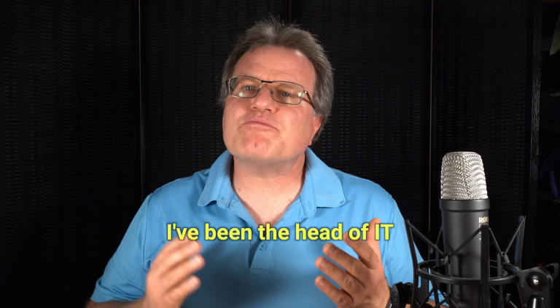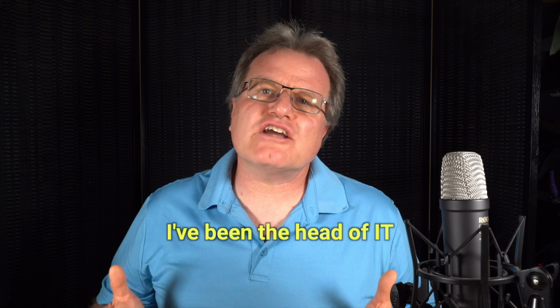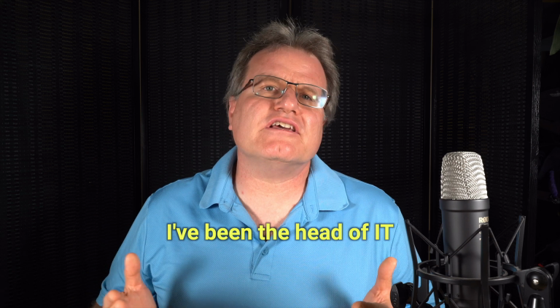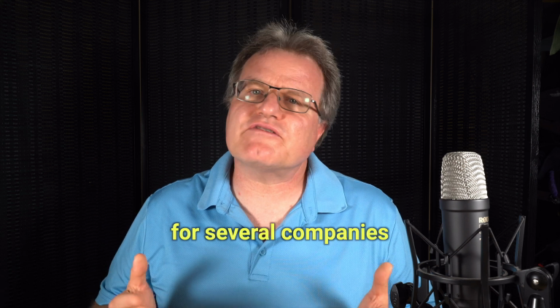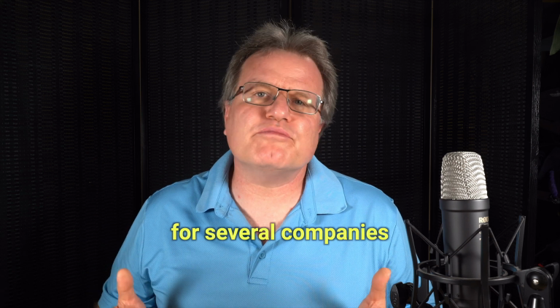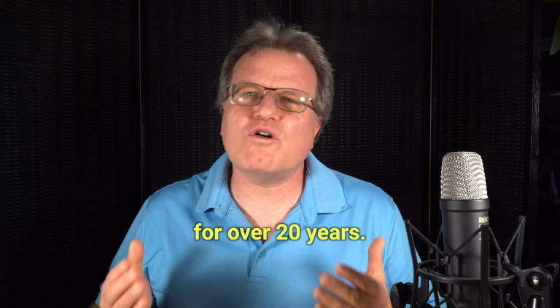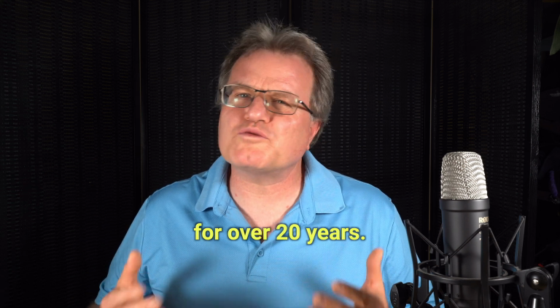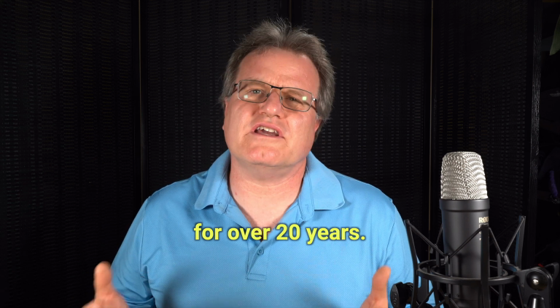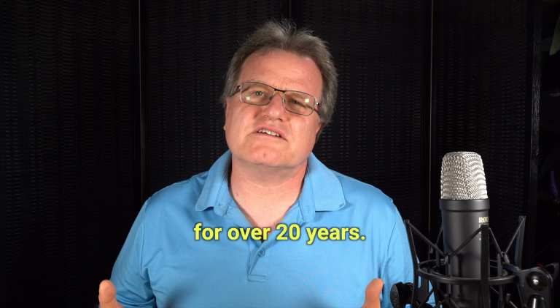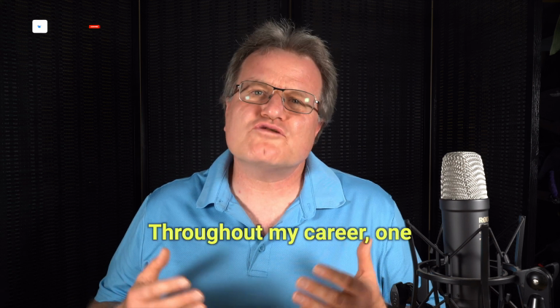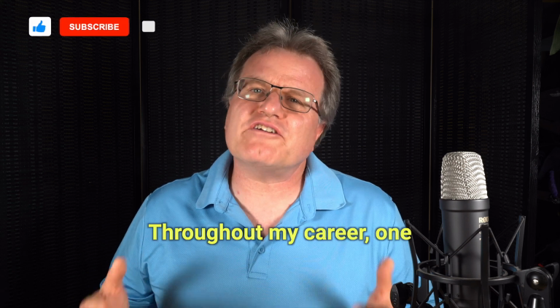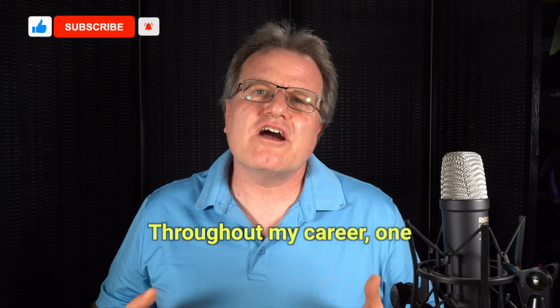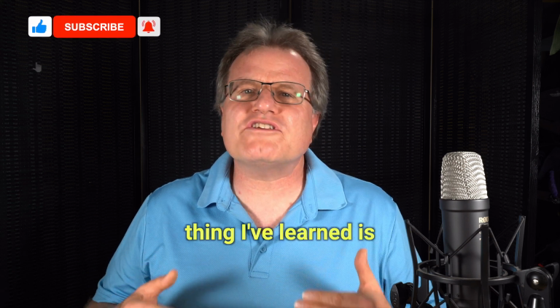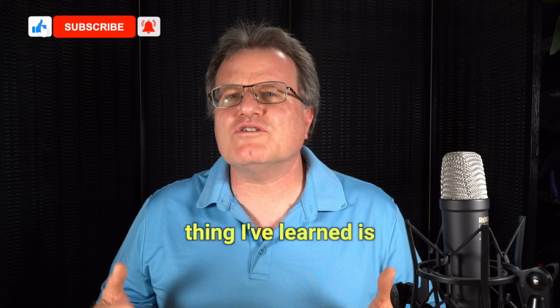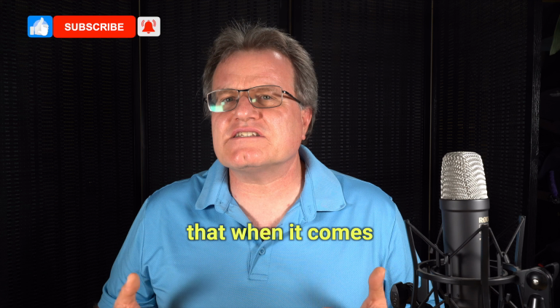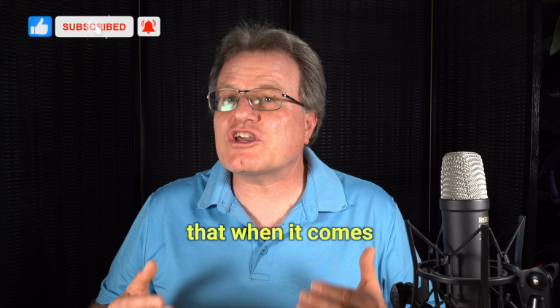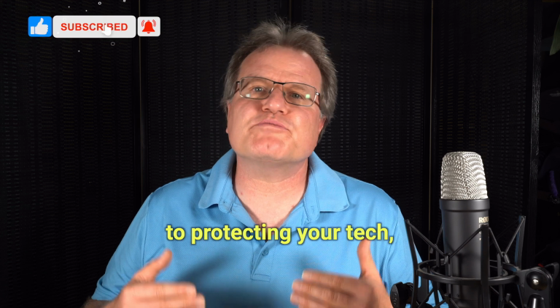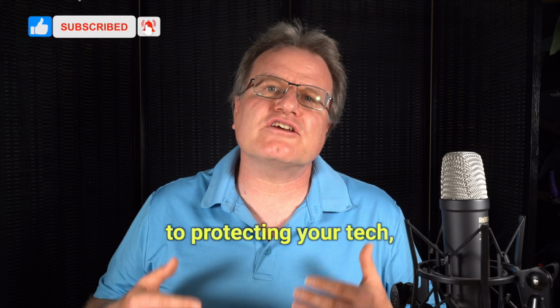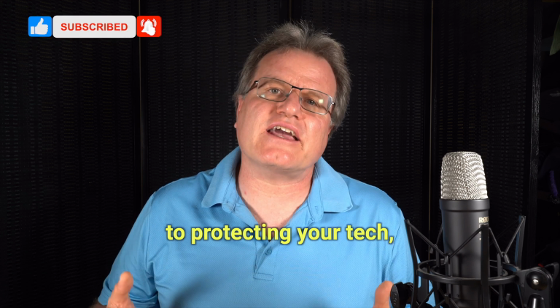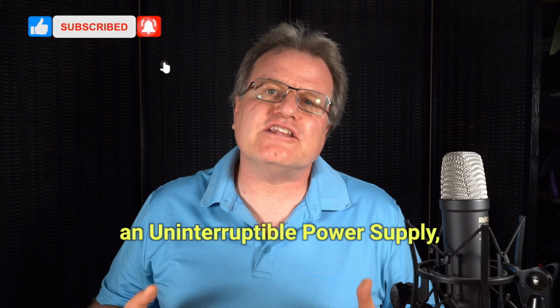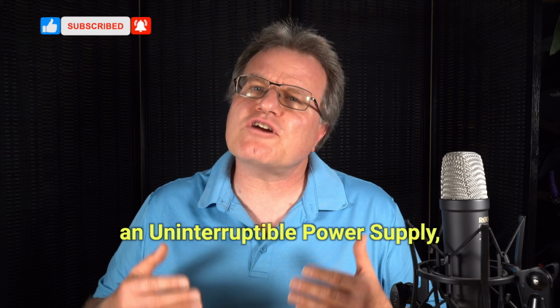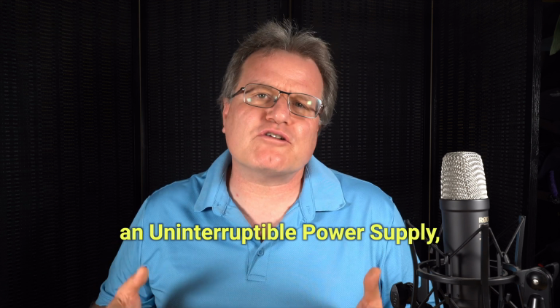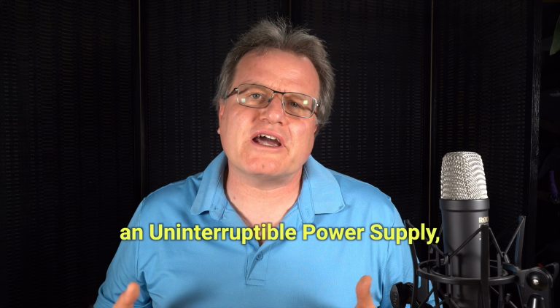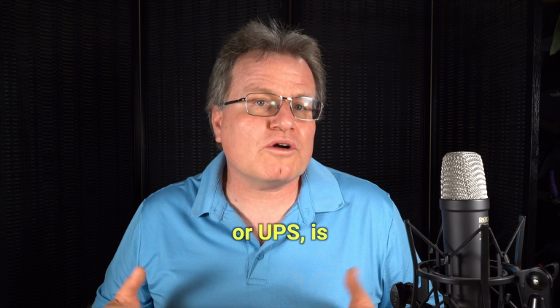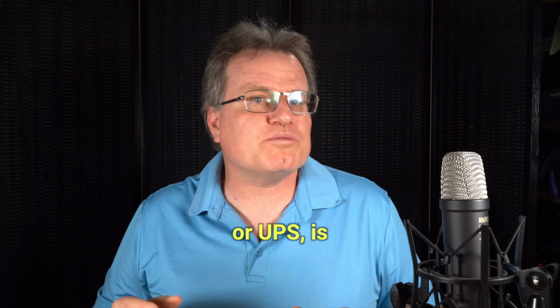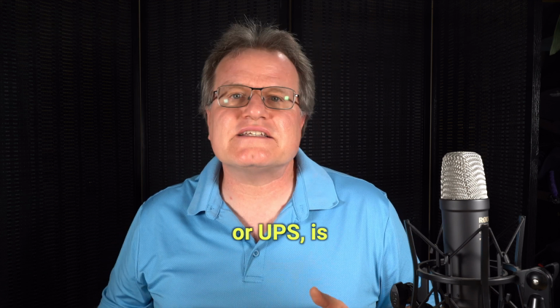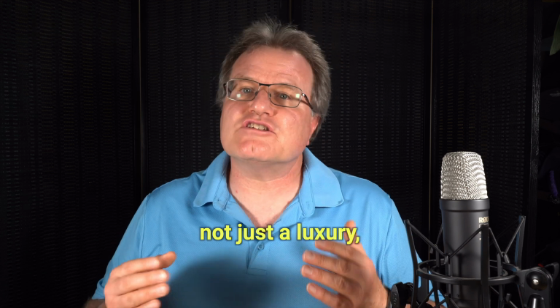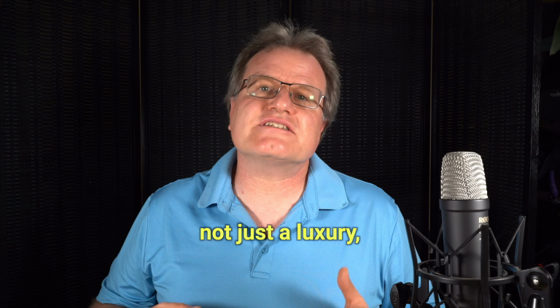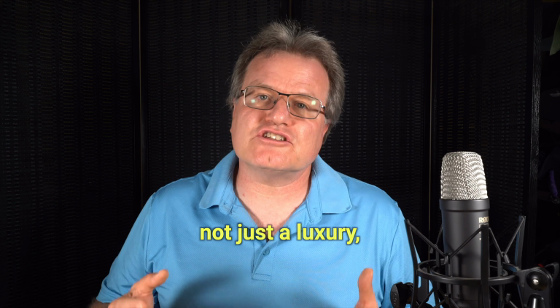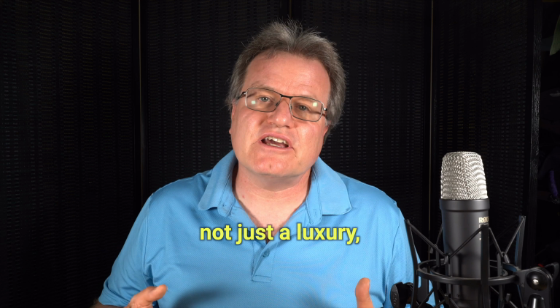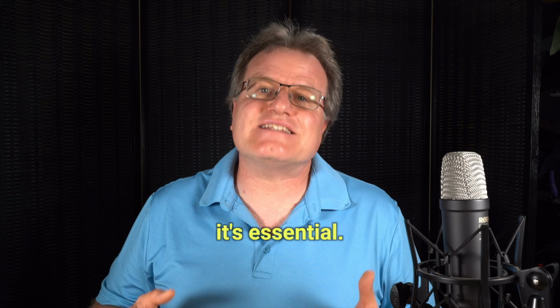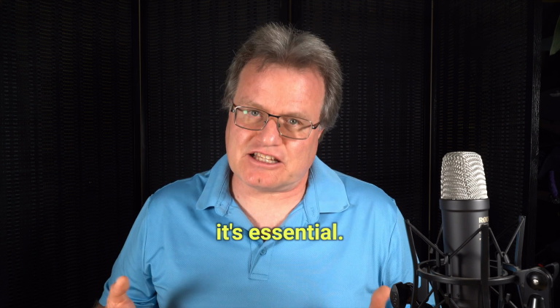I've been the head of IT for several companies for over 20 years. Throughout my career, one thing I've learned is that when it comes to protecting your tech, an uninterrupted power supply, or UPS, is not just a luxury — it's essential.